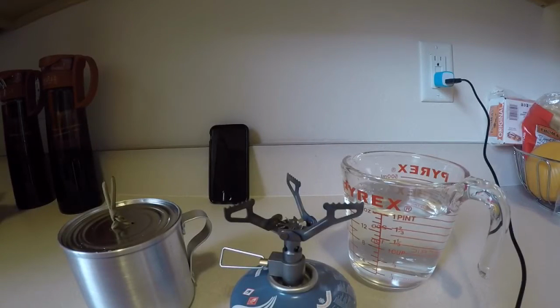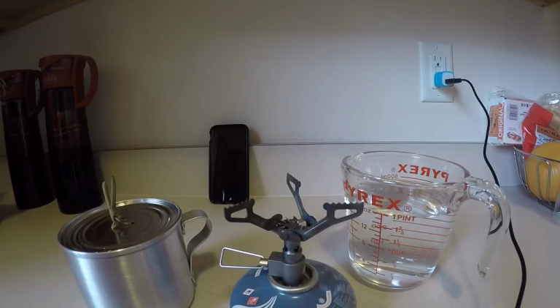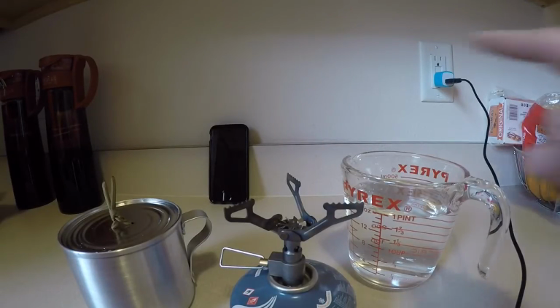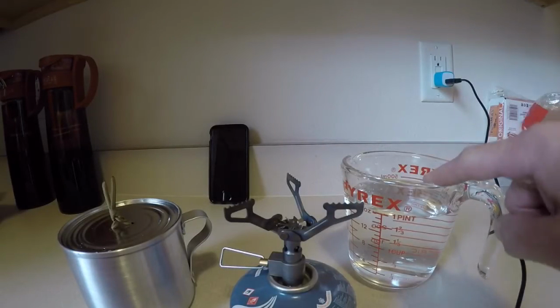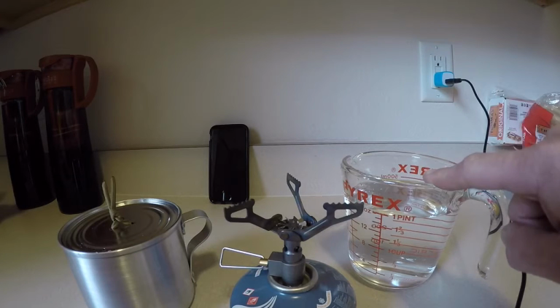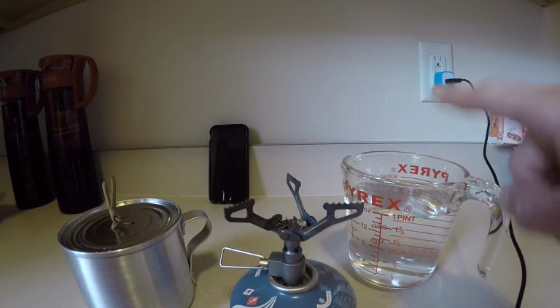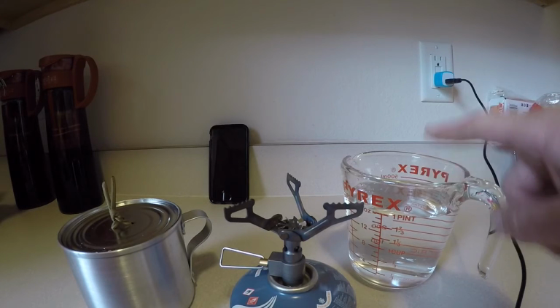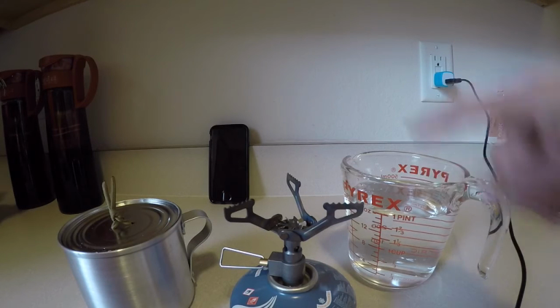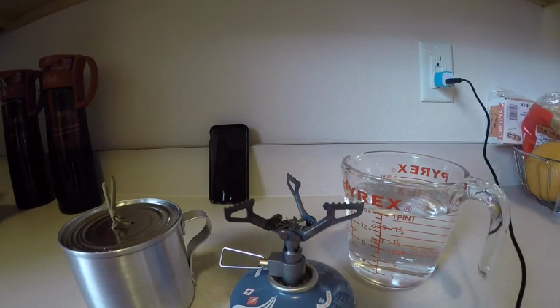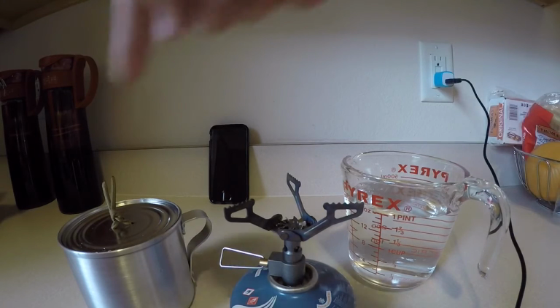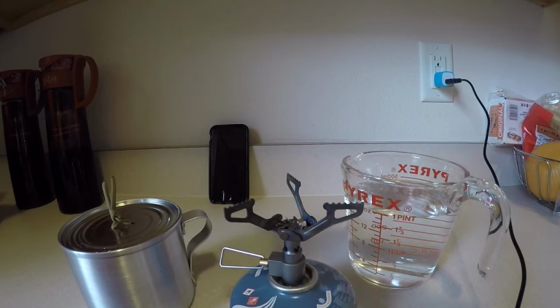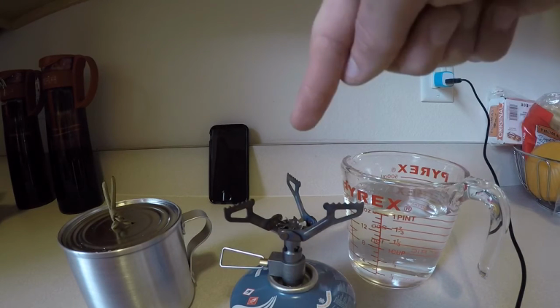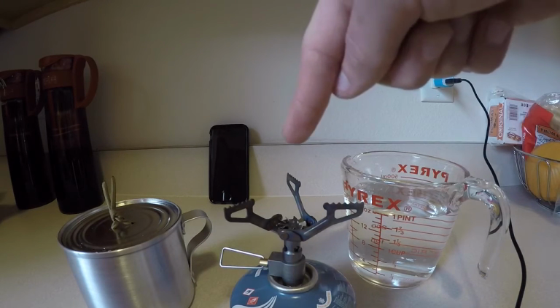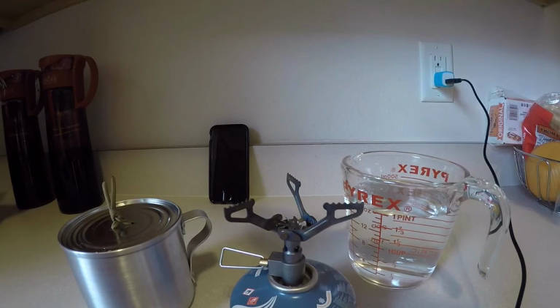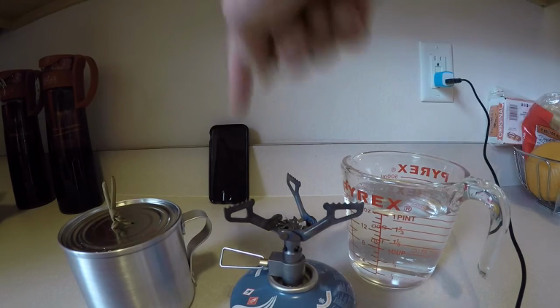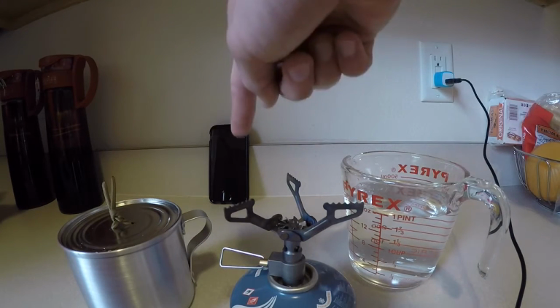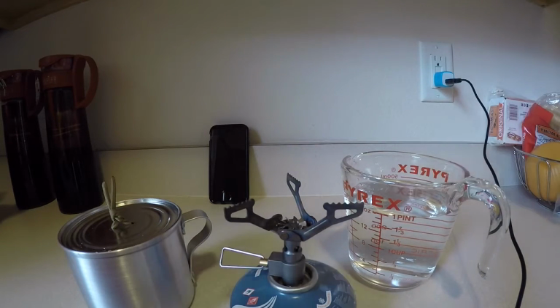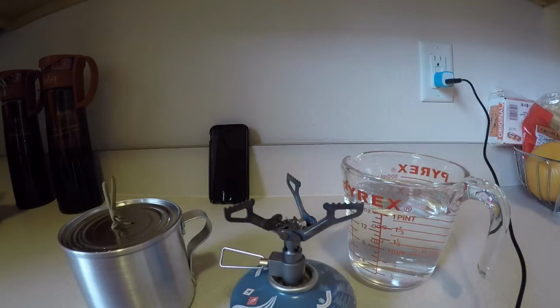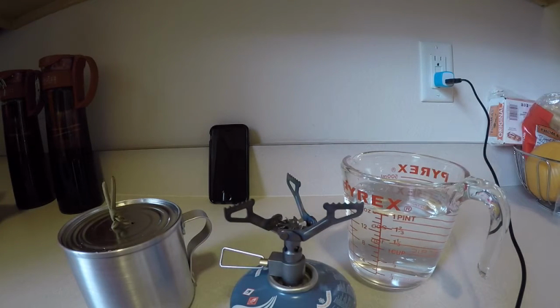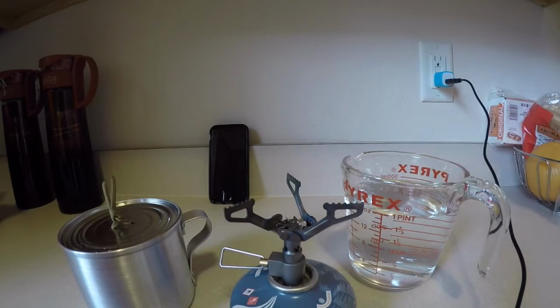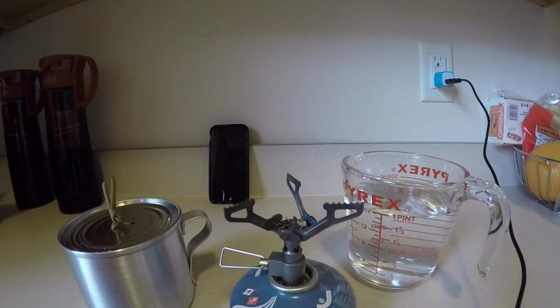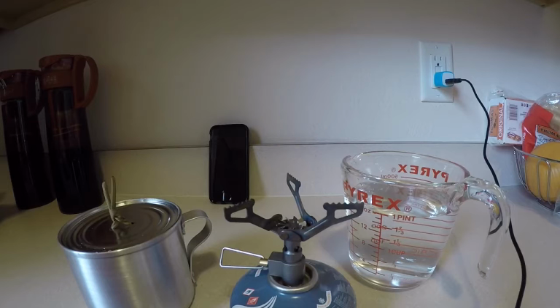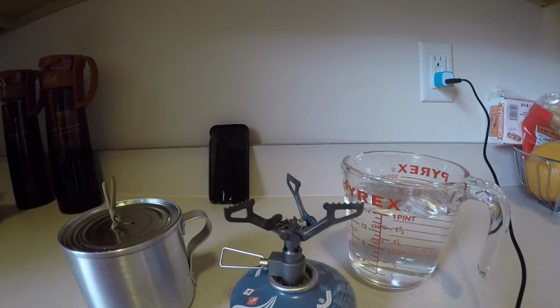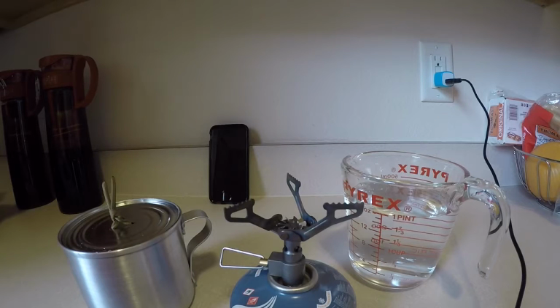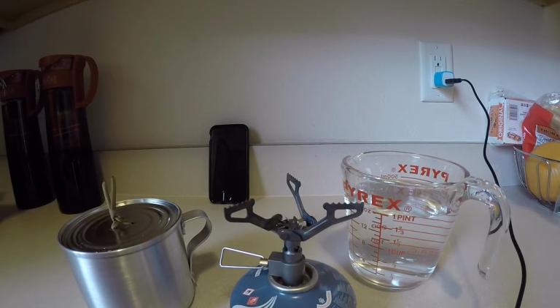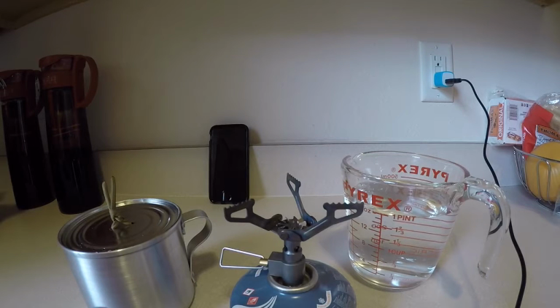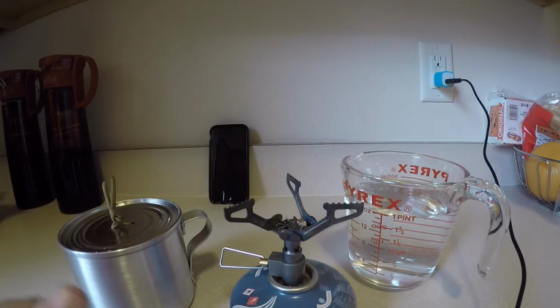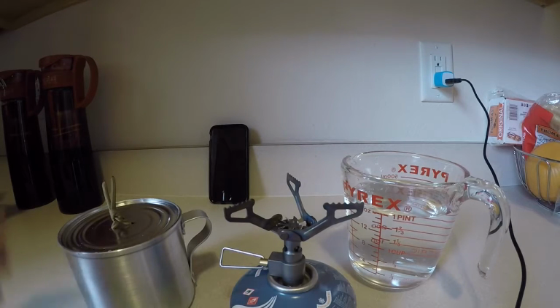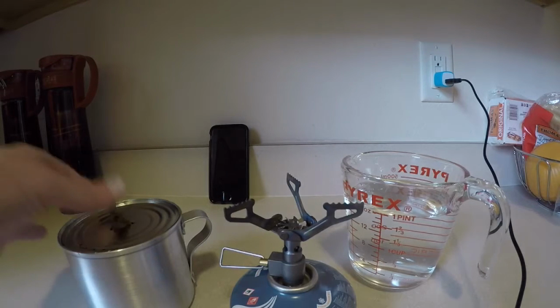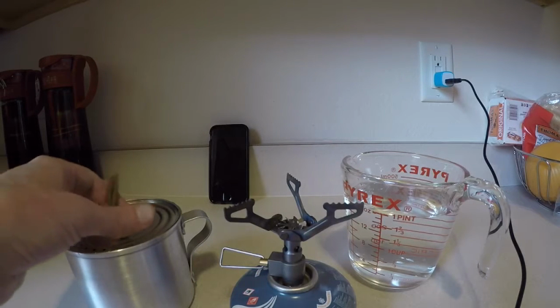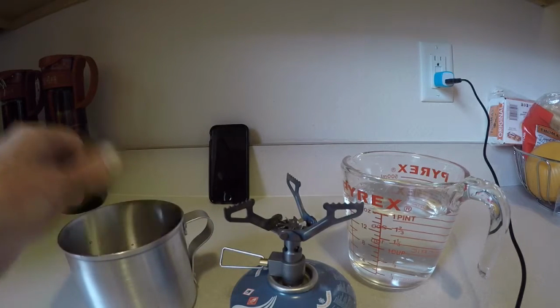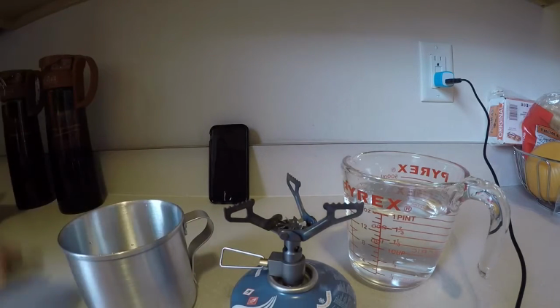So I have two cups of water. I'm going to pour the two cups of water in the pot, put it on the stove, start the stopwatch, see how long it takes, and we'll get the results going afterwards.